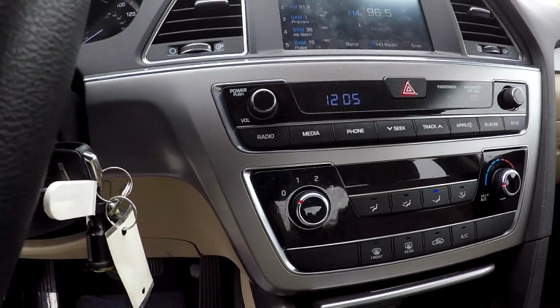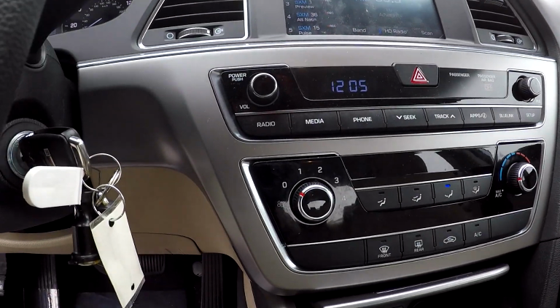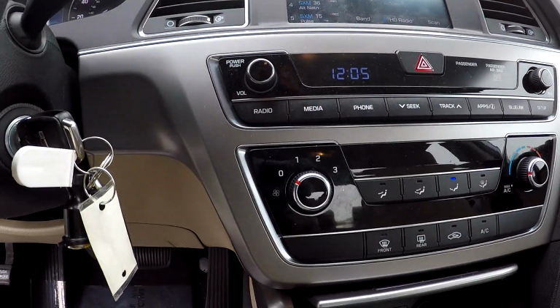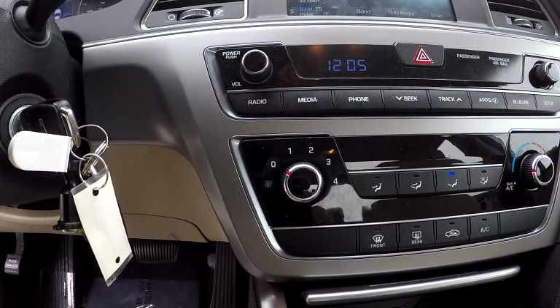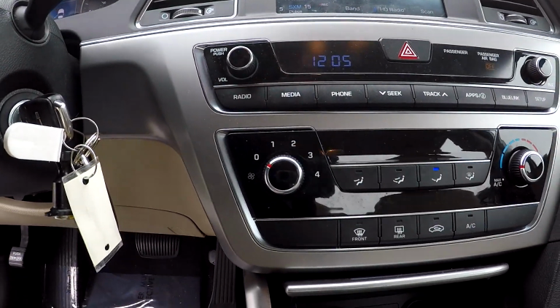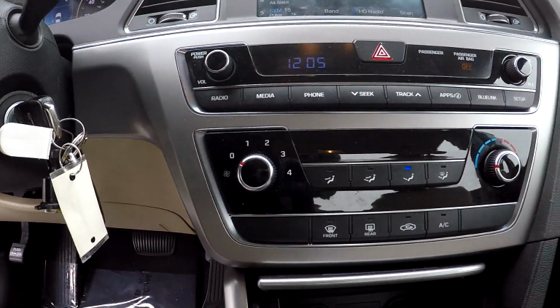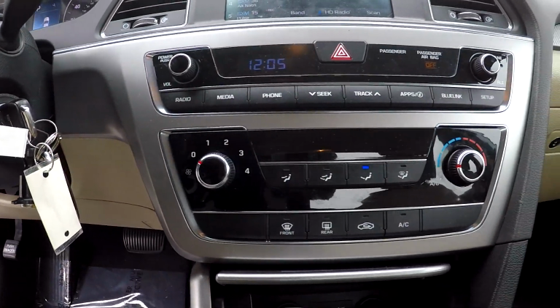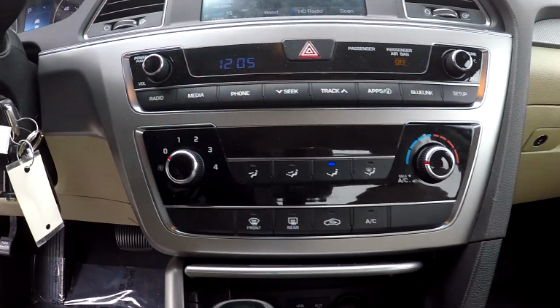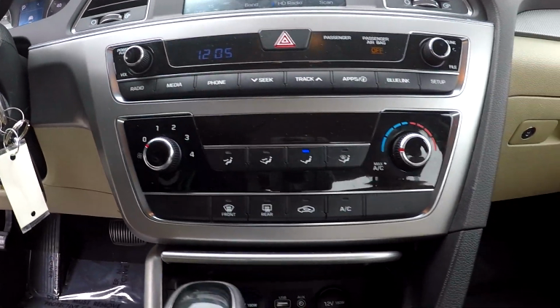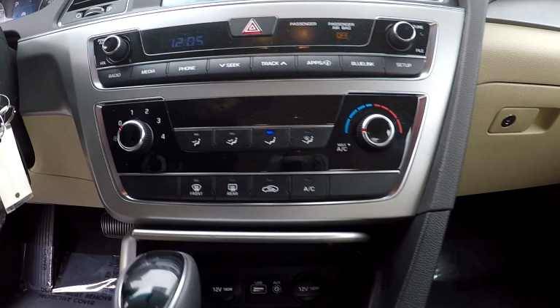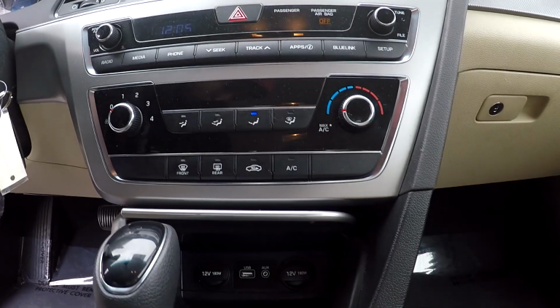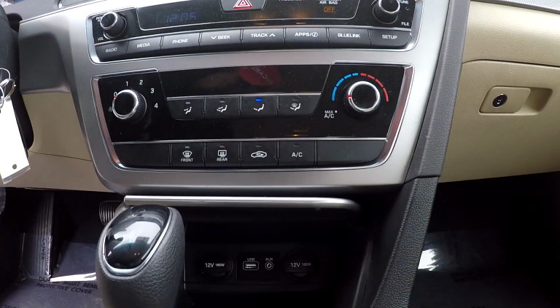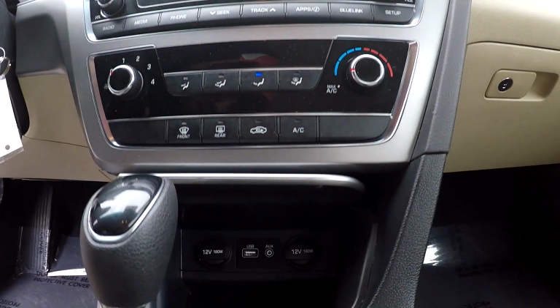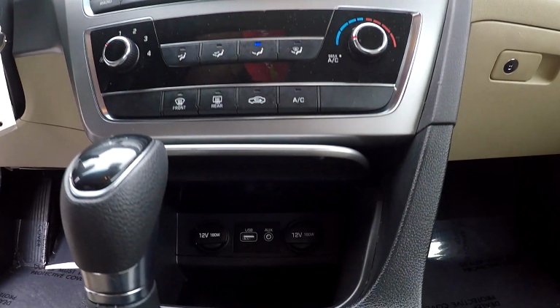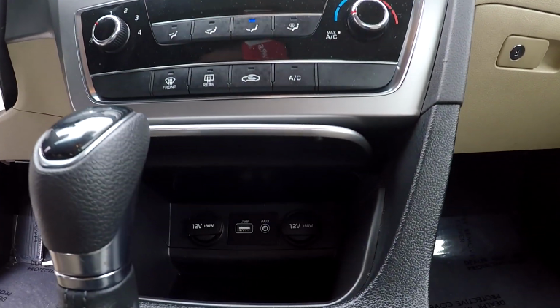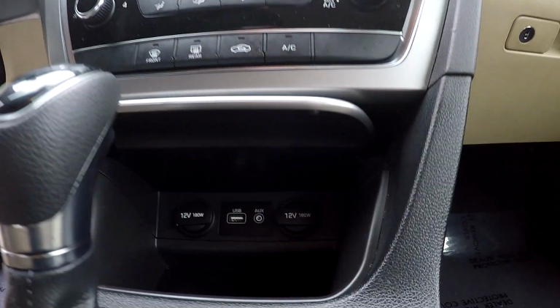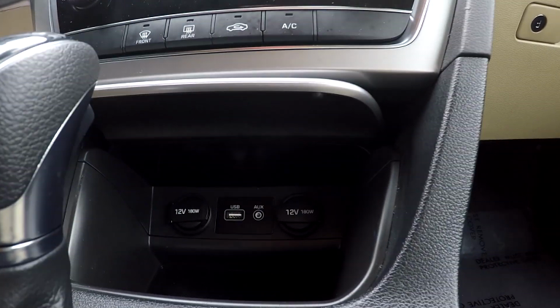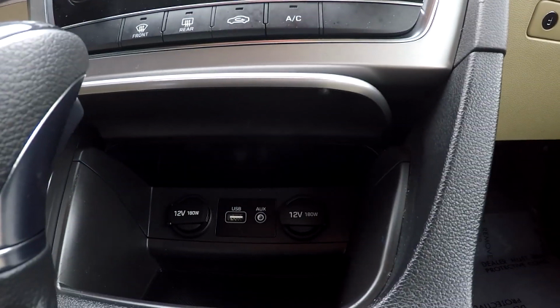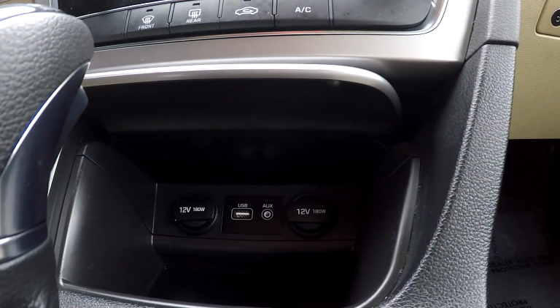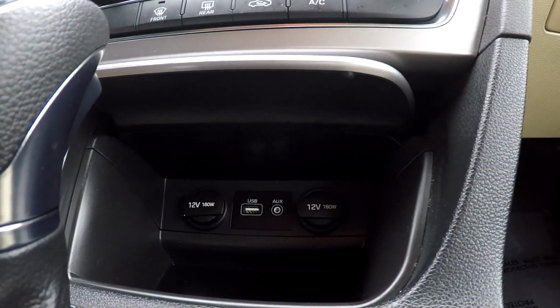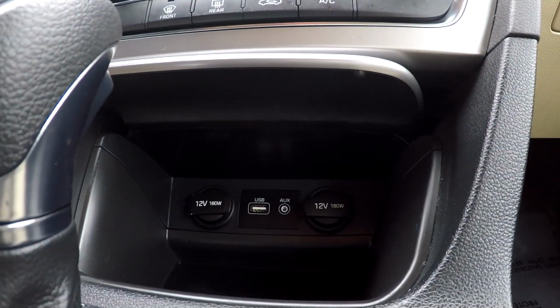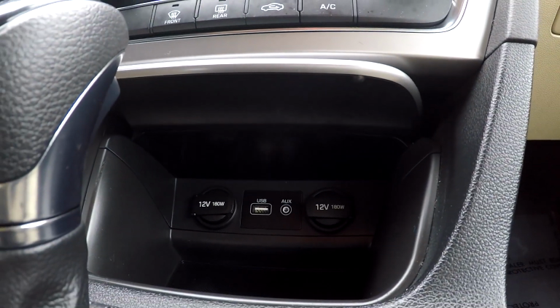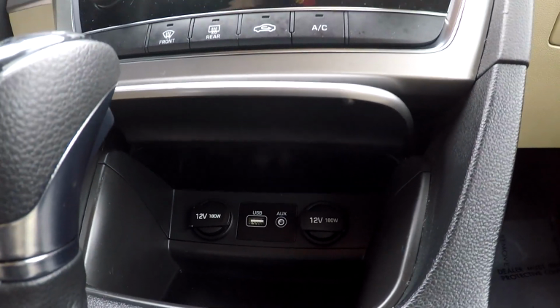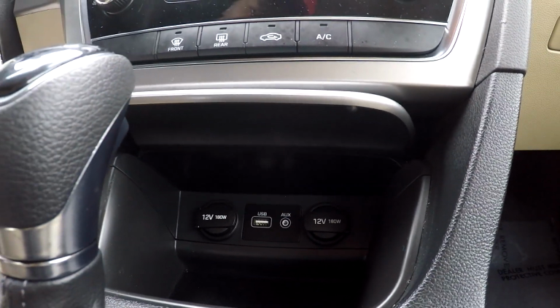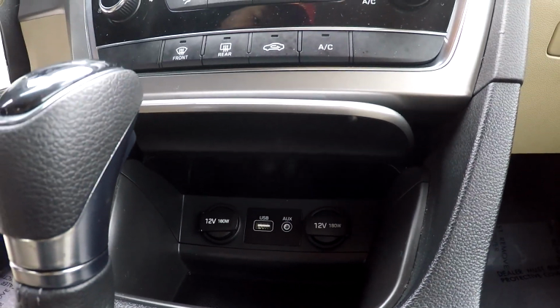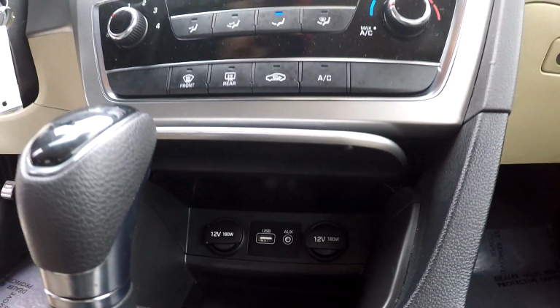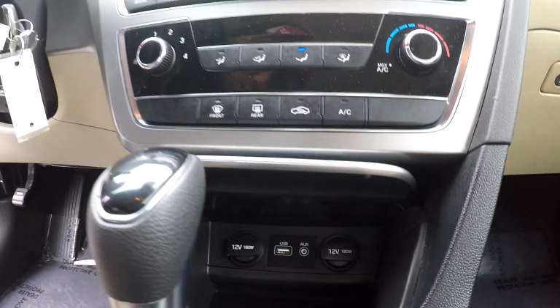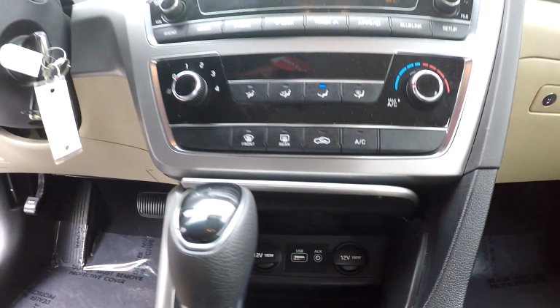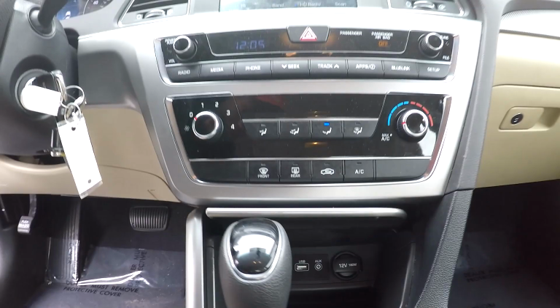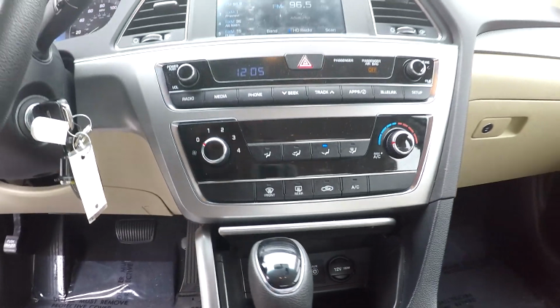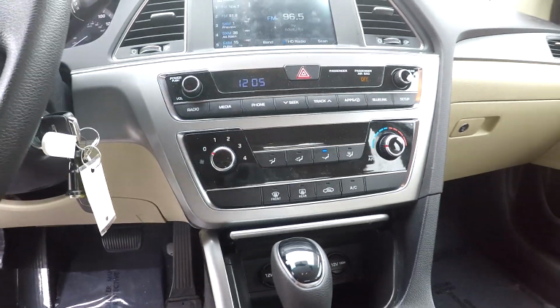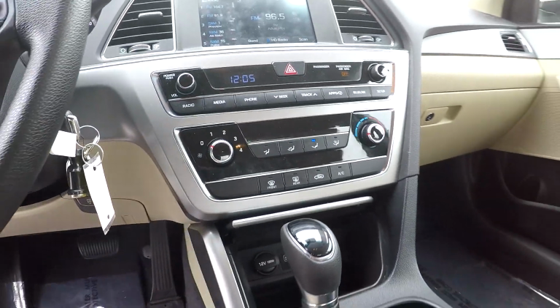Climate controls are going to be just below here. You can come down here and check out your middle area. You will see that you're going to have two additional power ports along with USB and auxiliary.